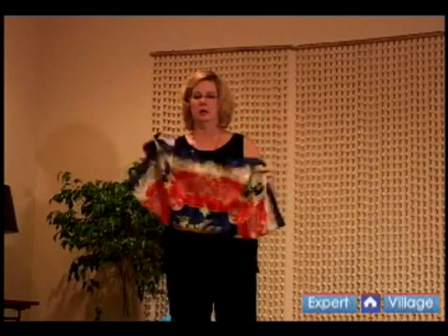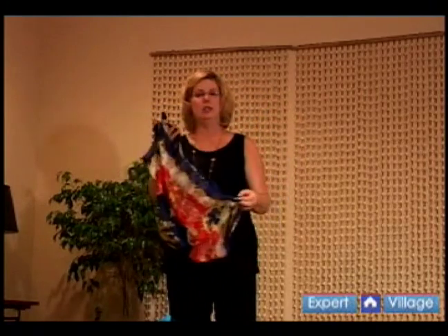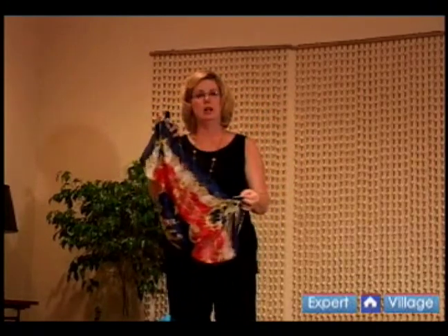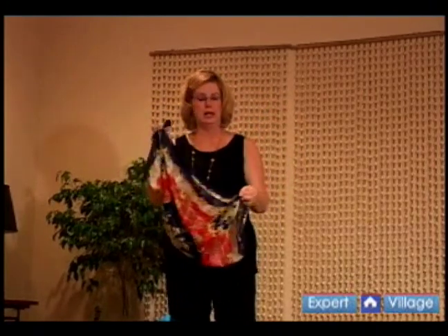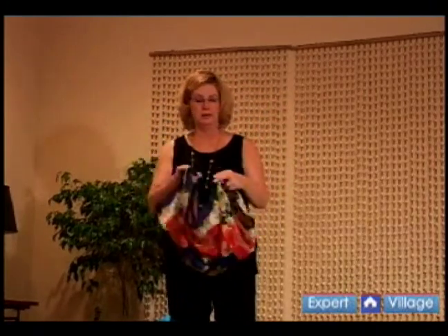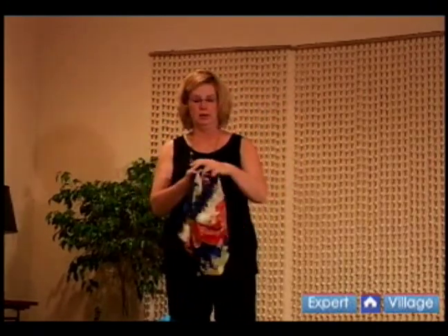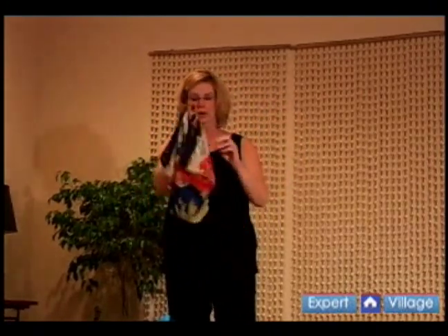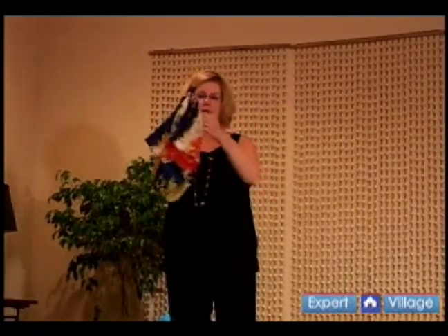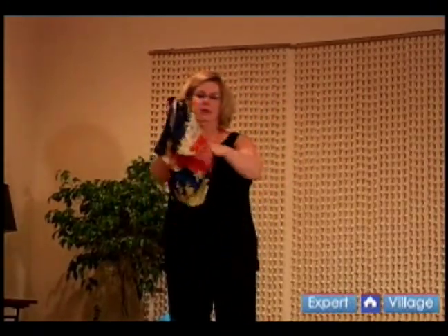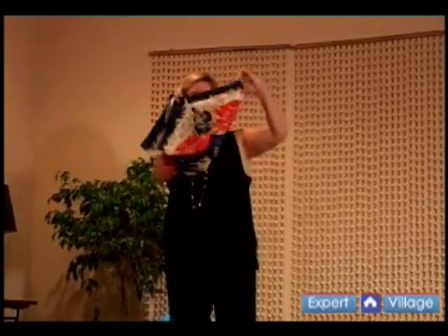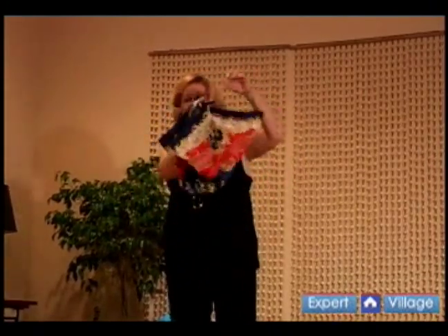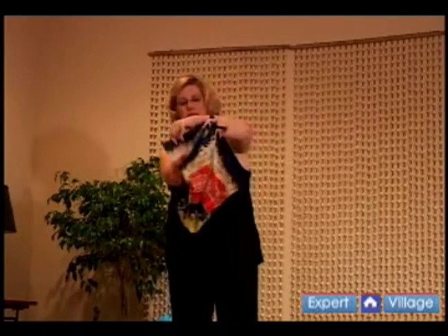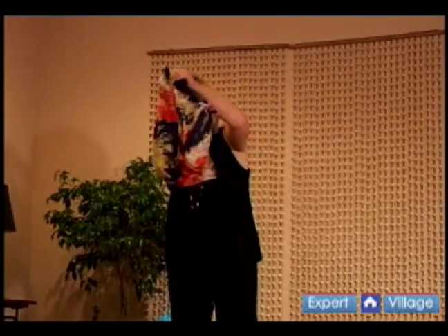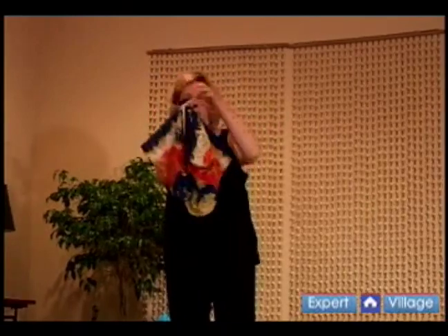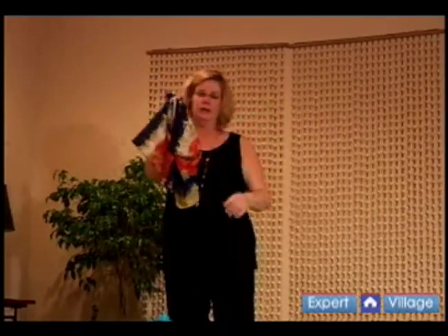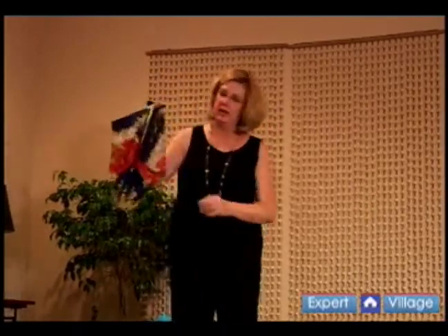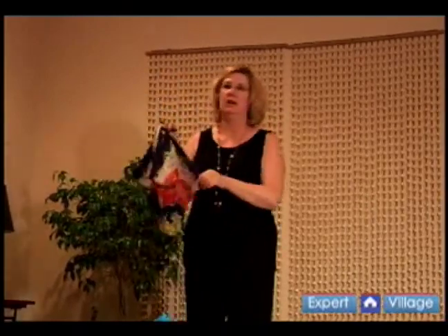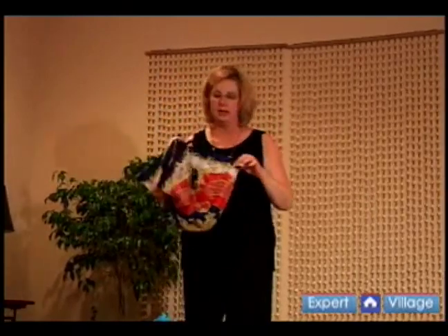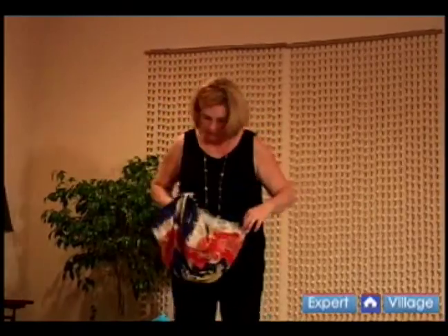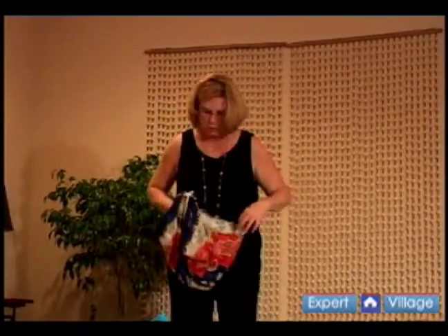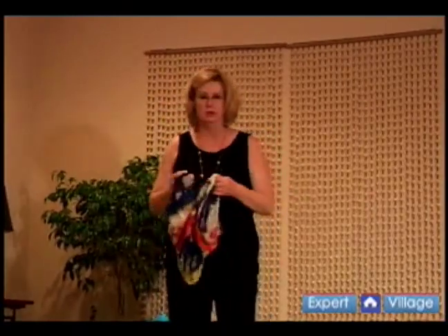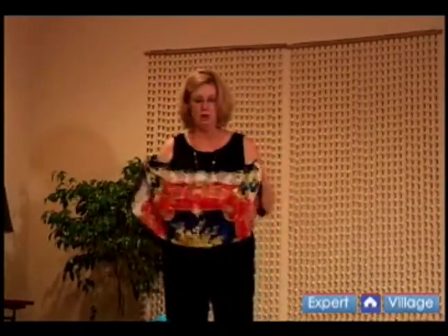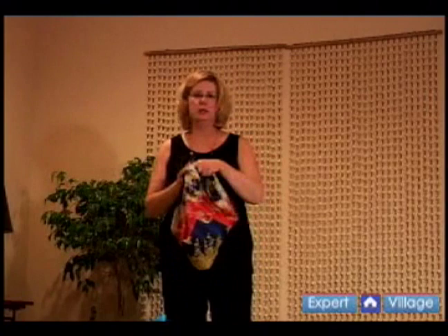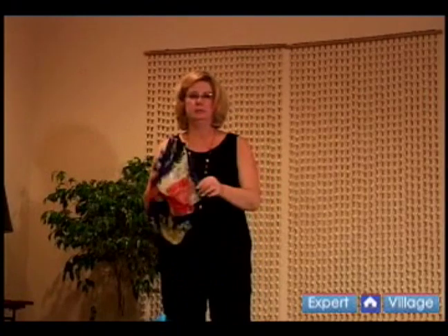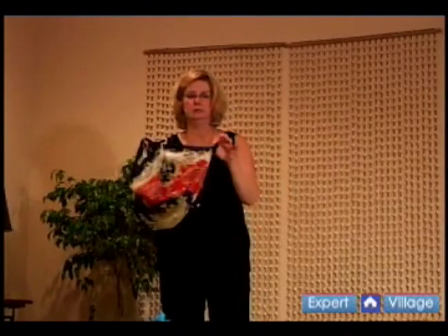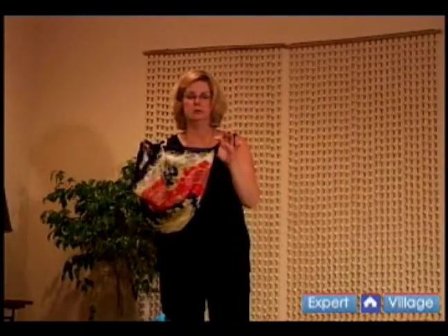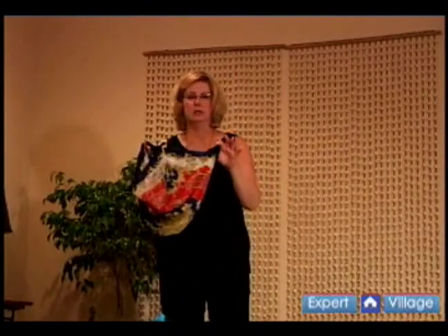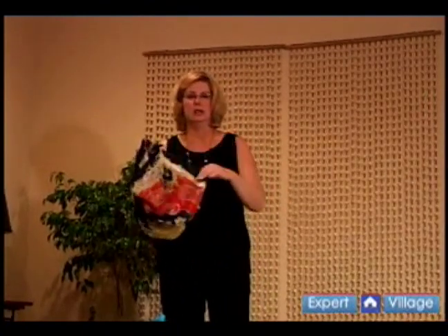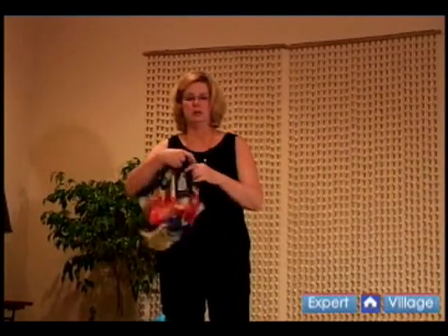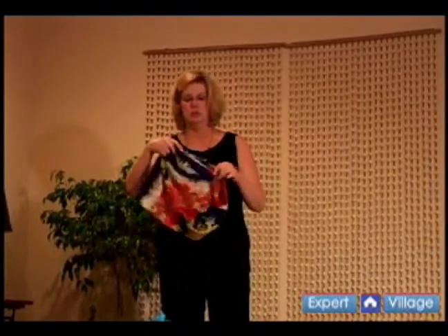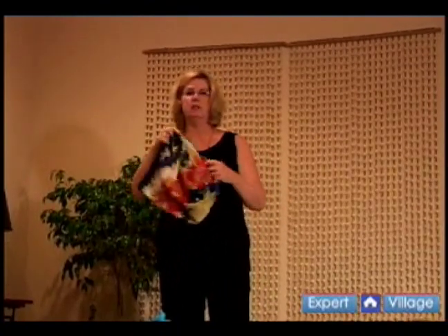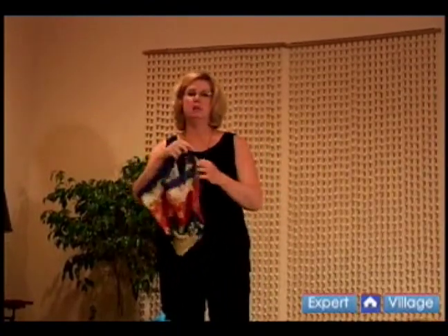Grab each knot in your hand and fluff out the sides, and there you have a bag that will hold a wallet or tissue, something lightweight.